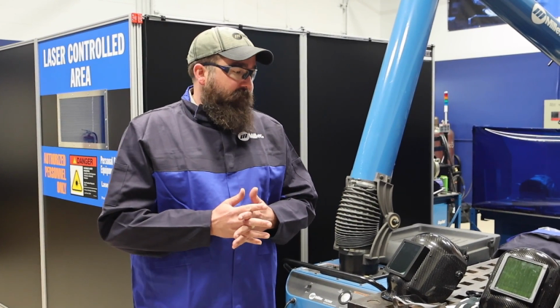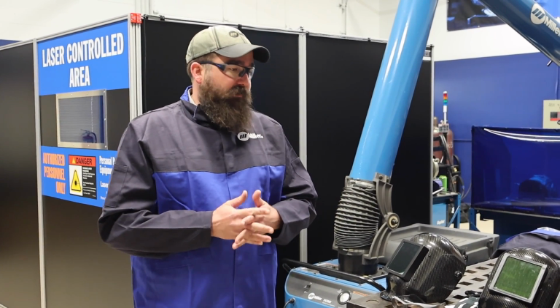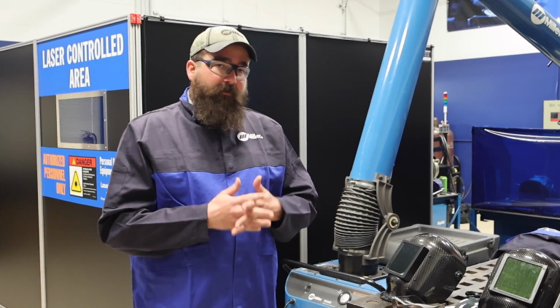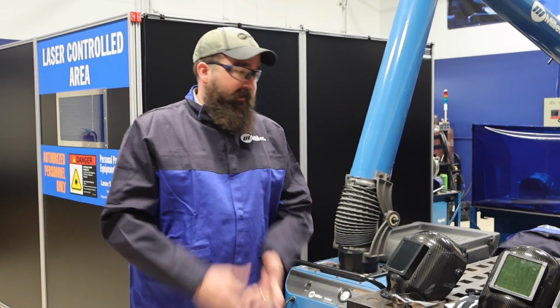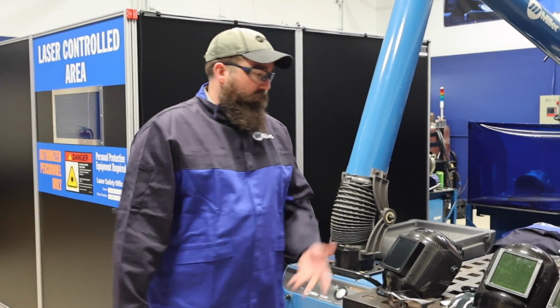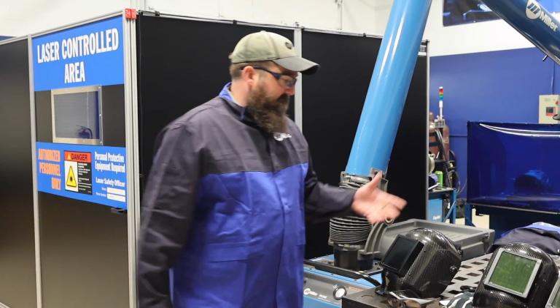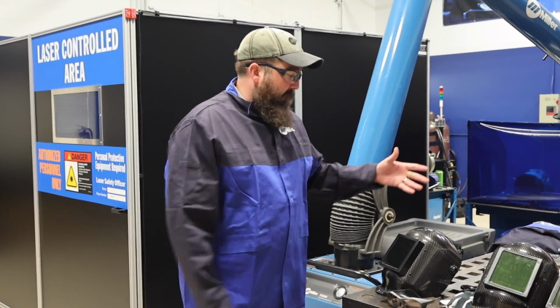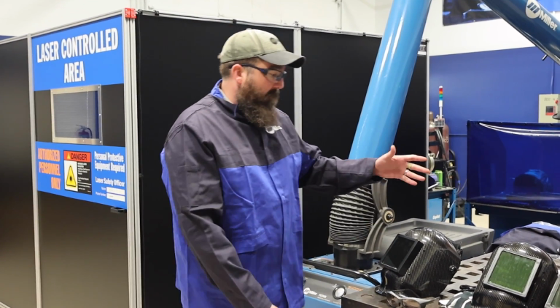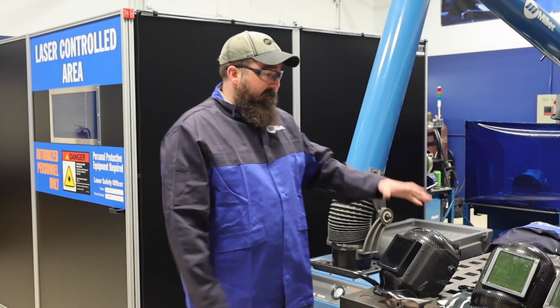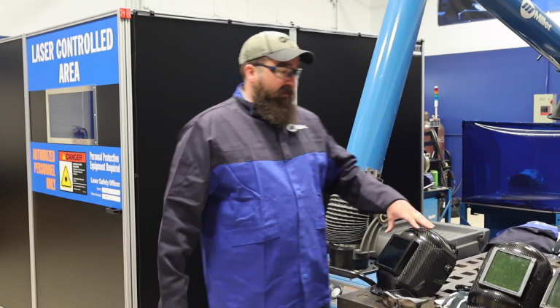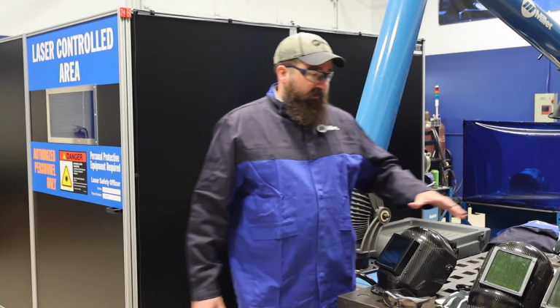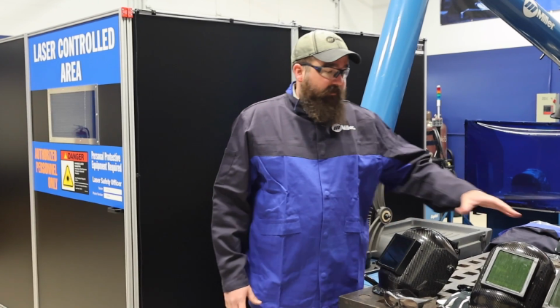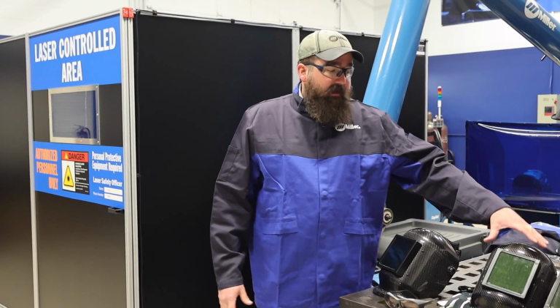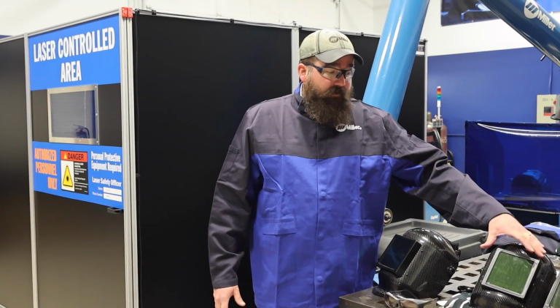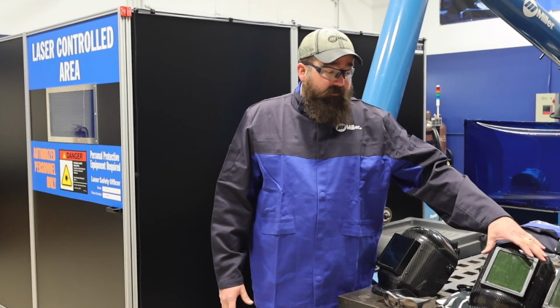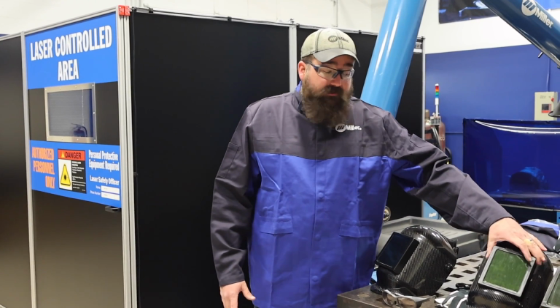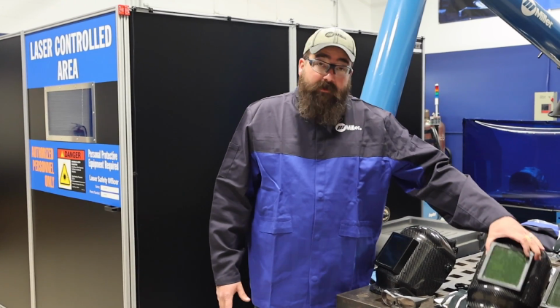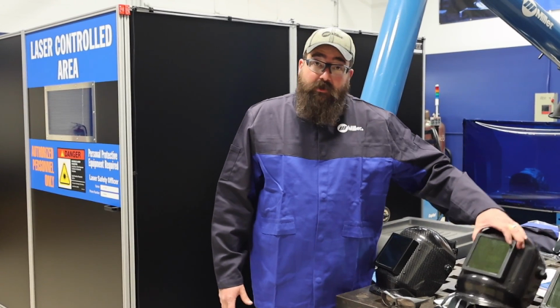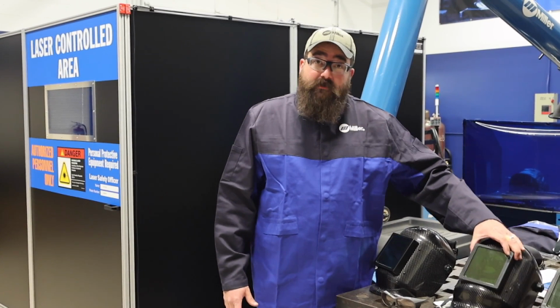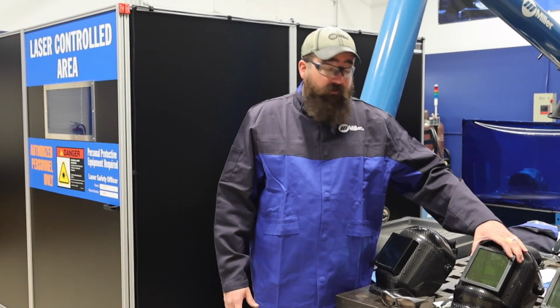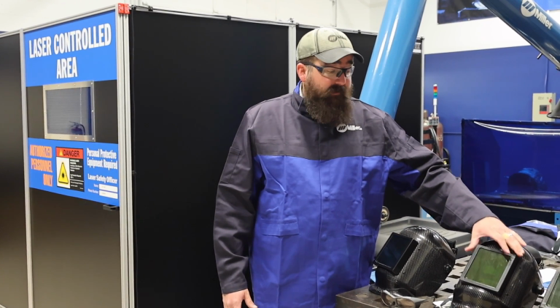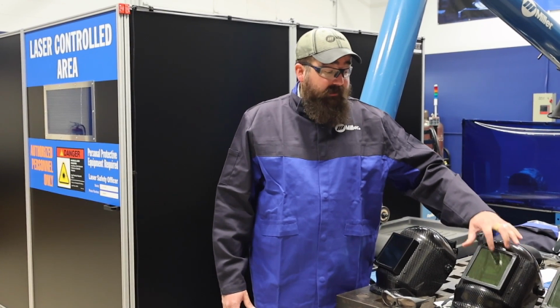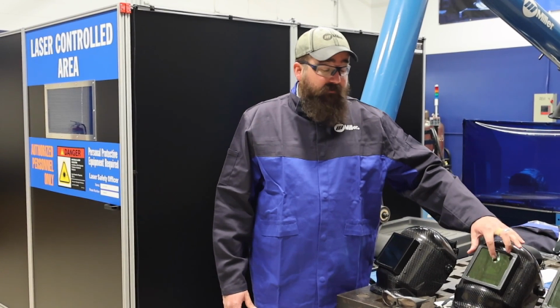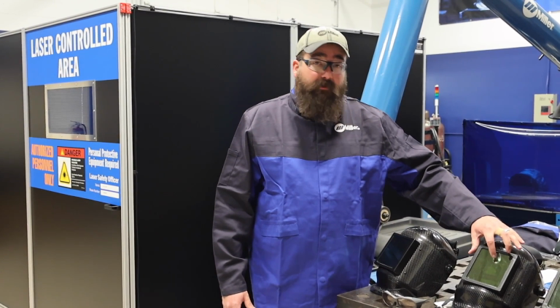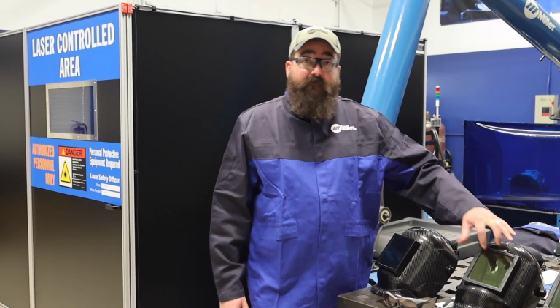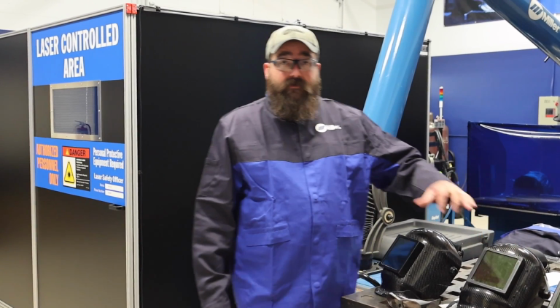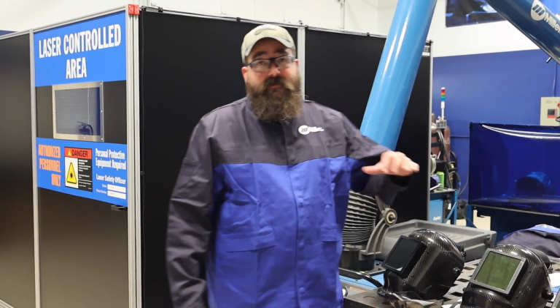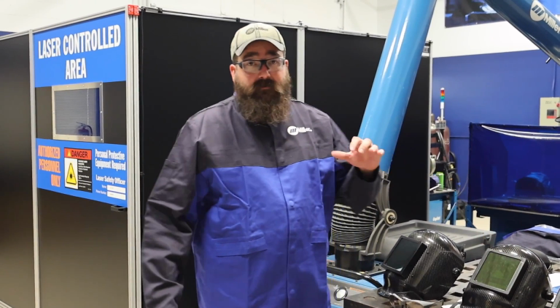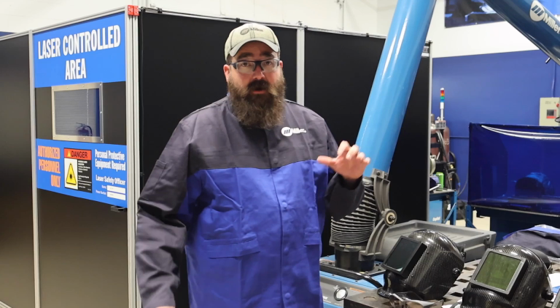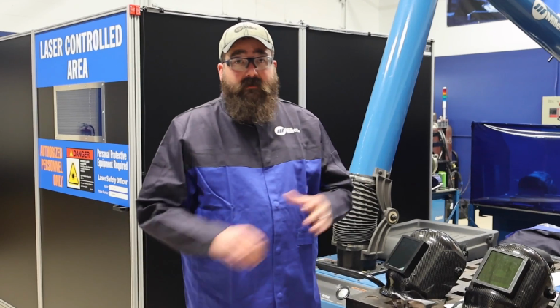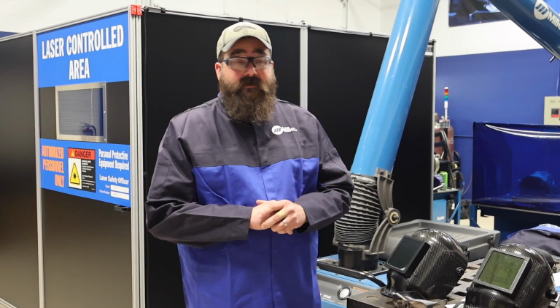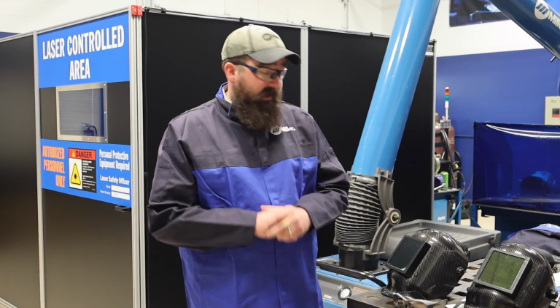To jump right in, we just got our proper PPE out here. We have our laser welding hoods with a specialized filter plate to knock out the laser light.